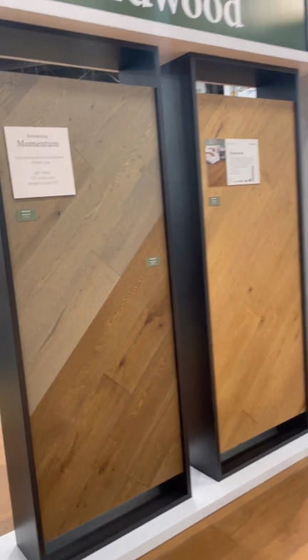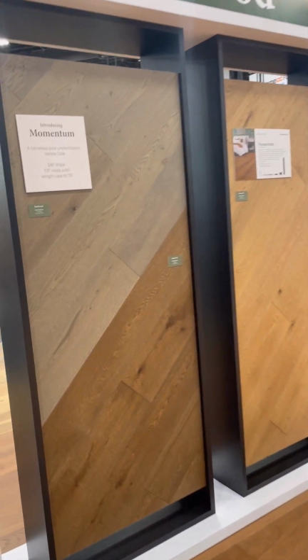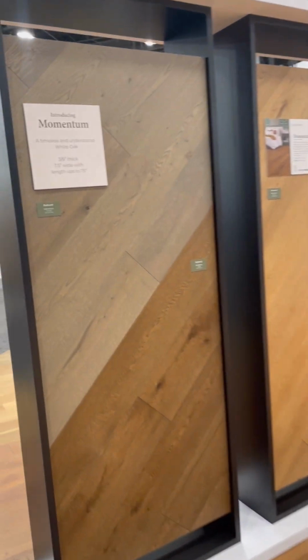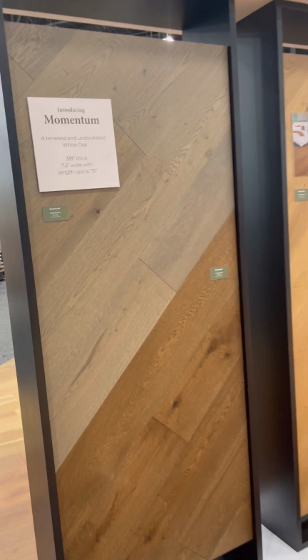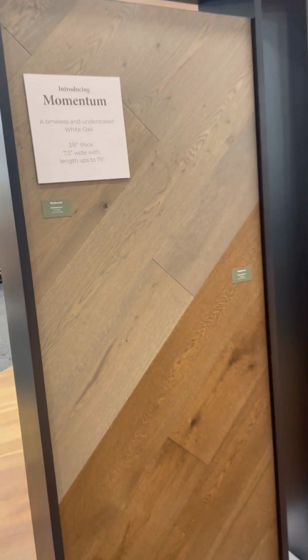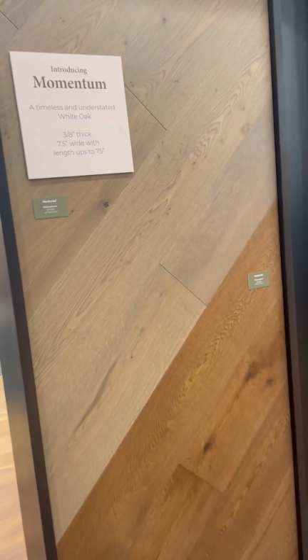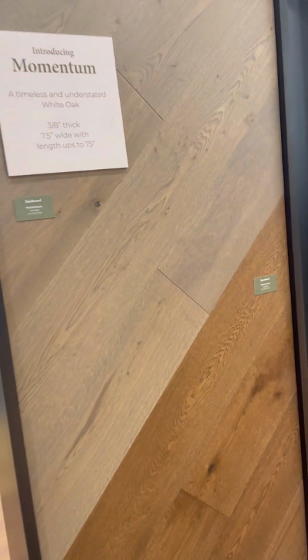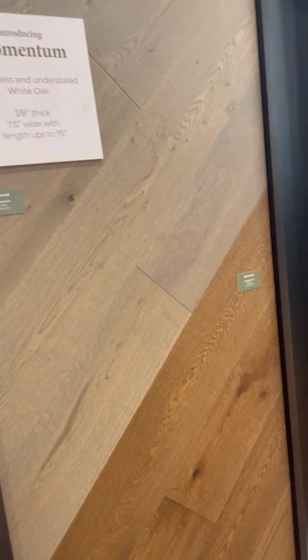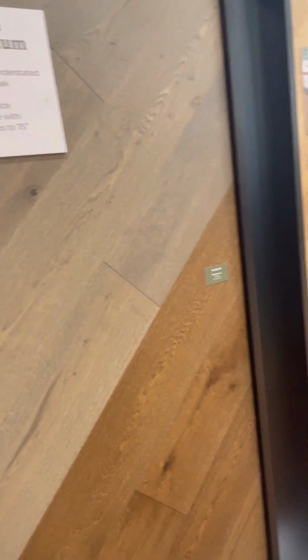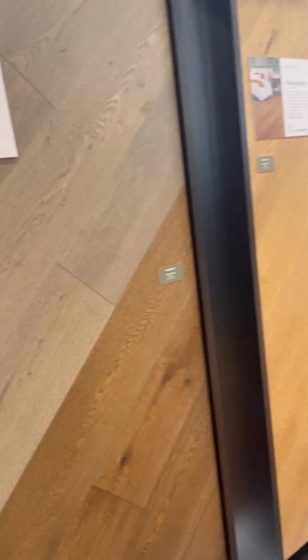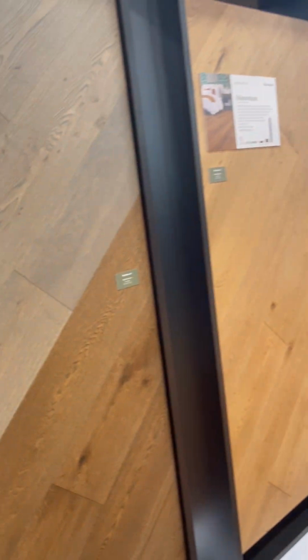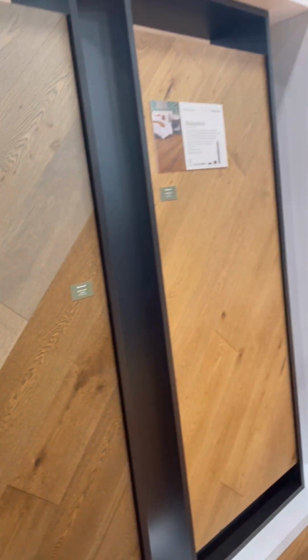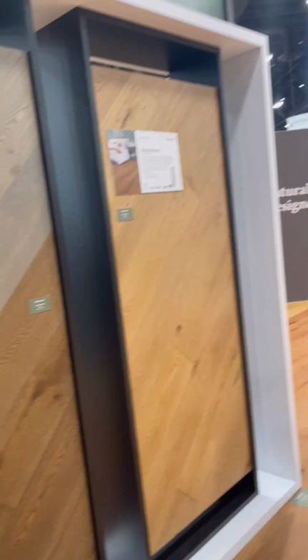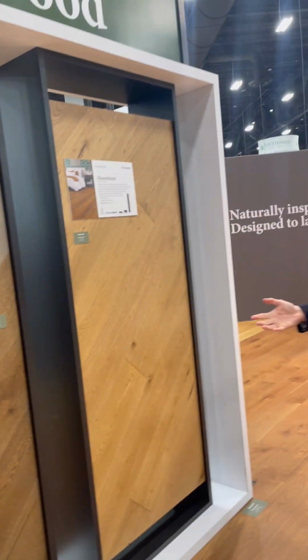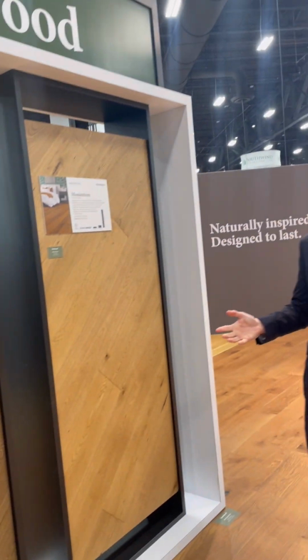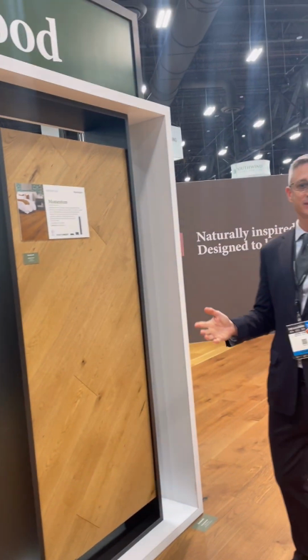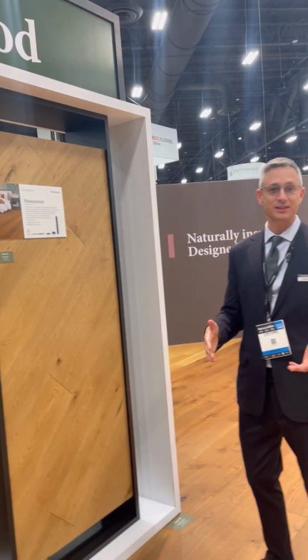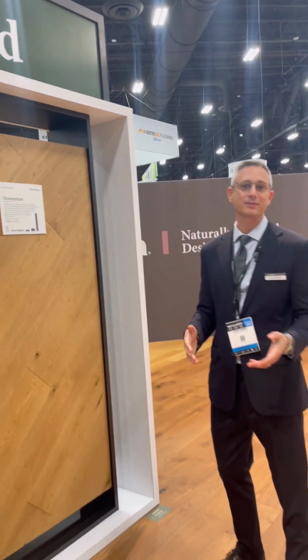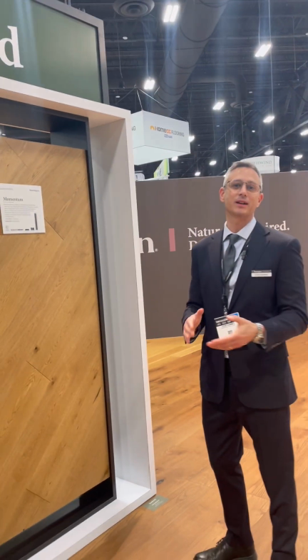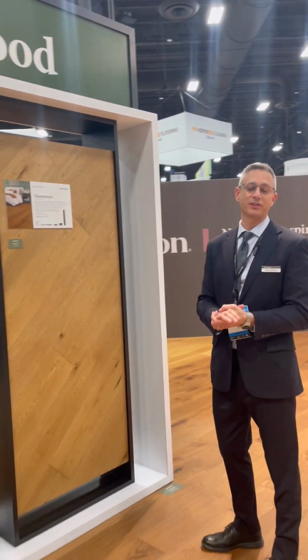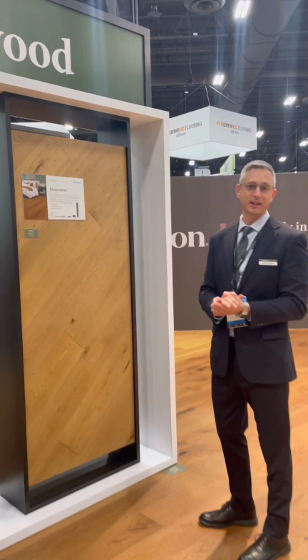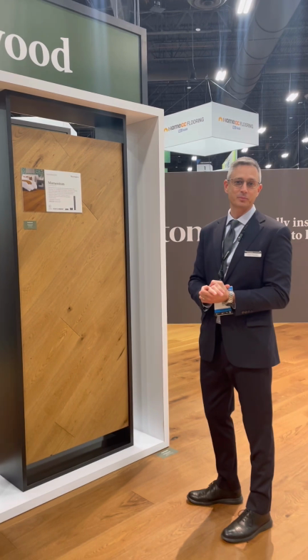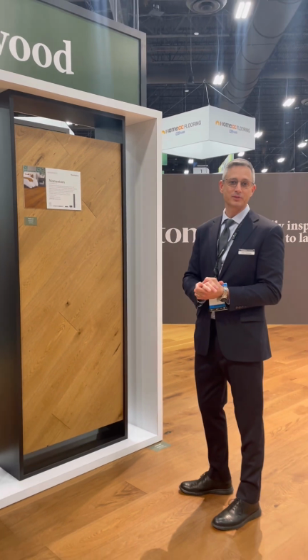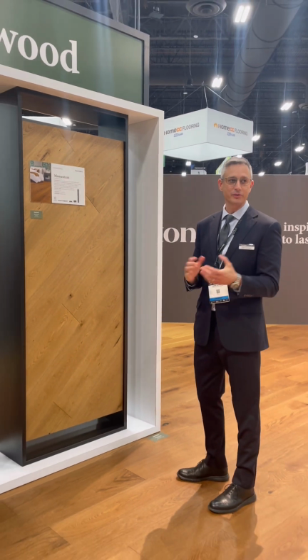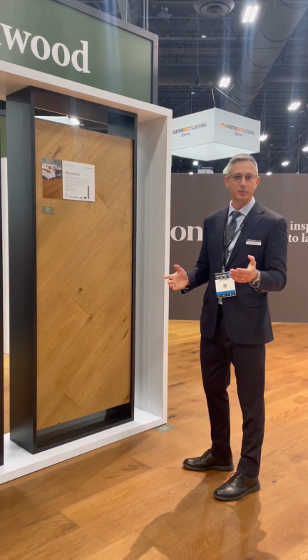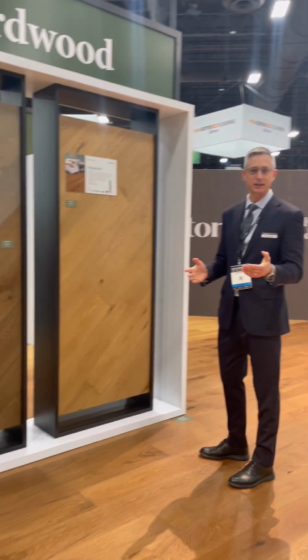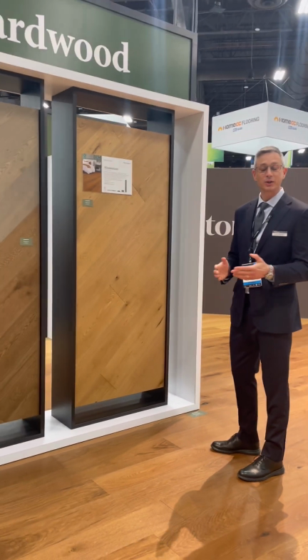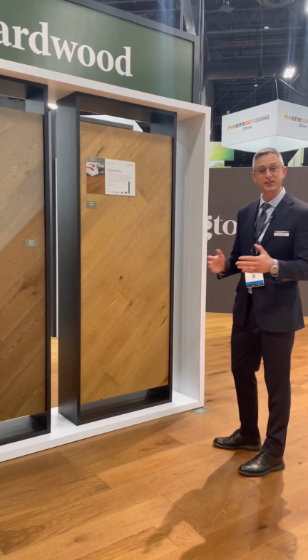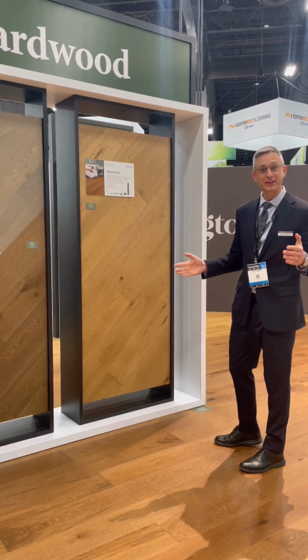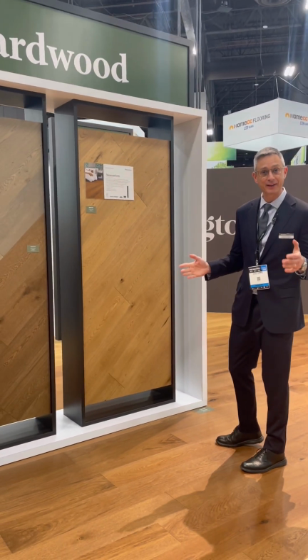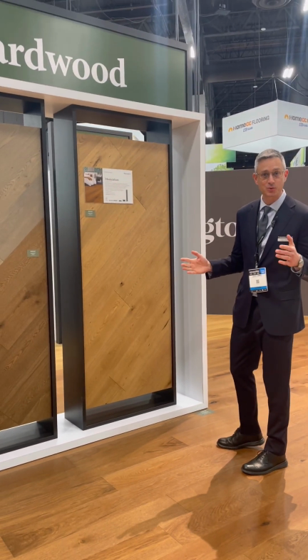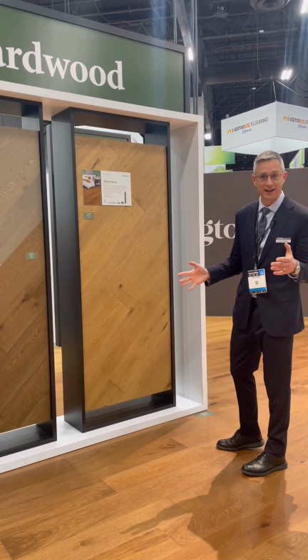Really something for everybody in this collection. One of the unique things about this is it's a three-eighths total thick product with a seven and a half inch wide plank.